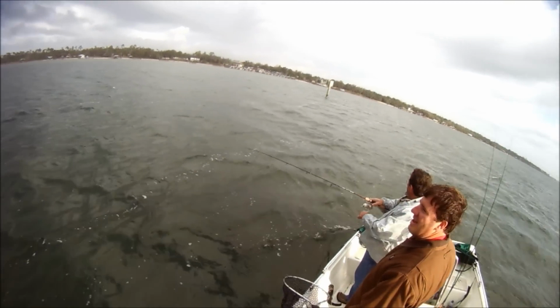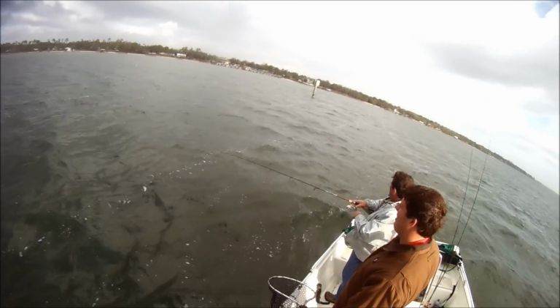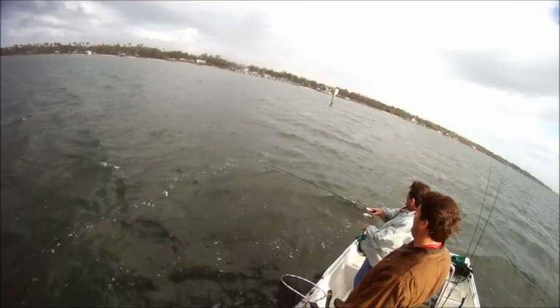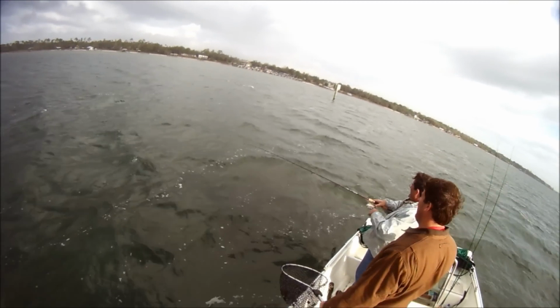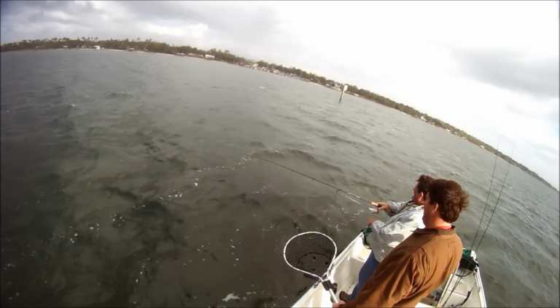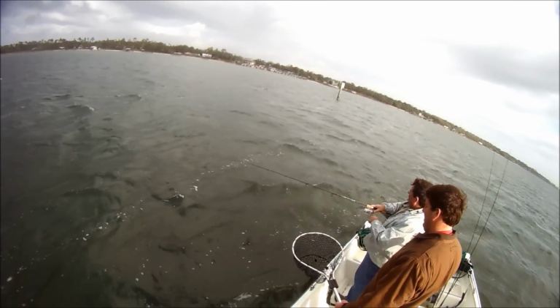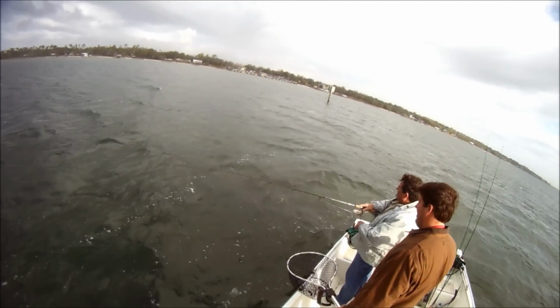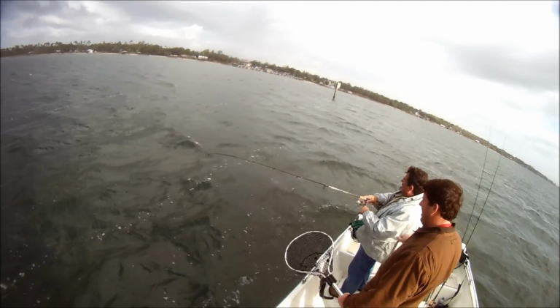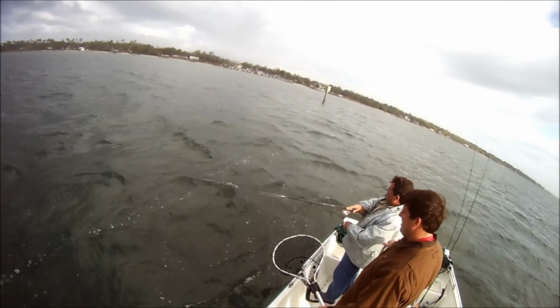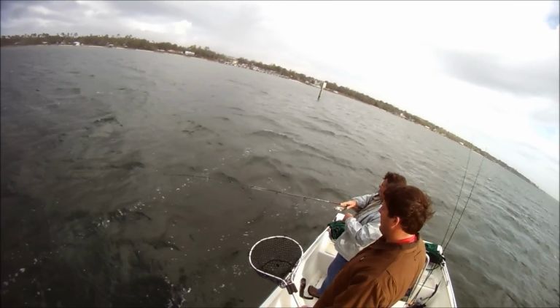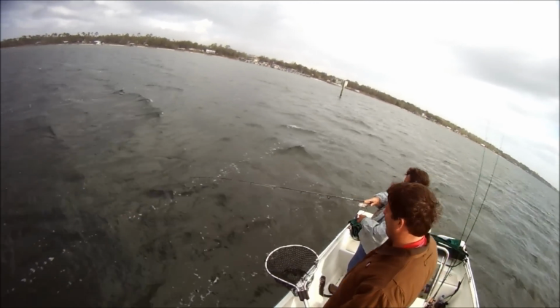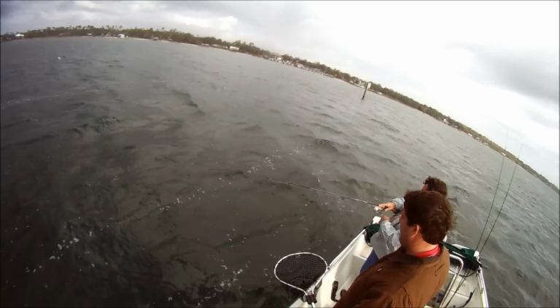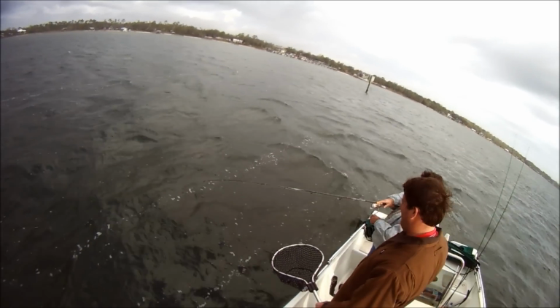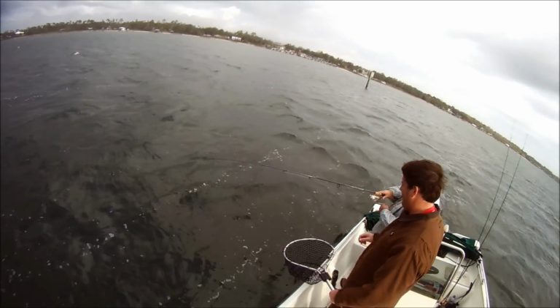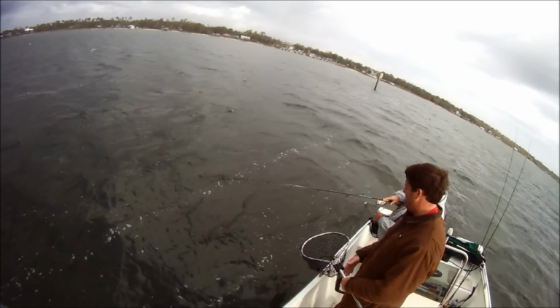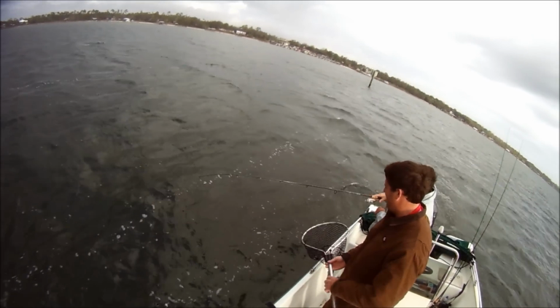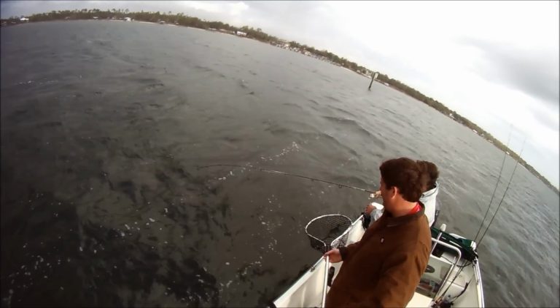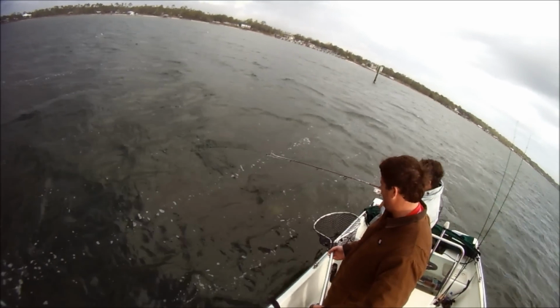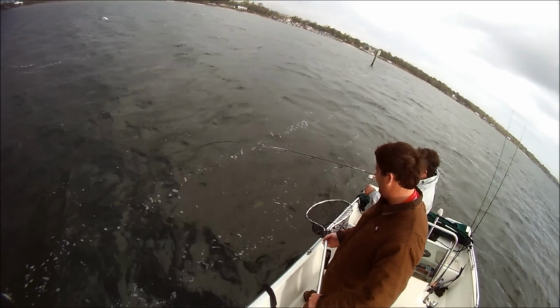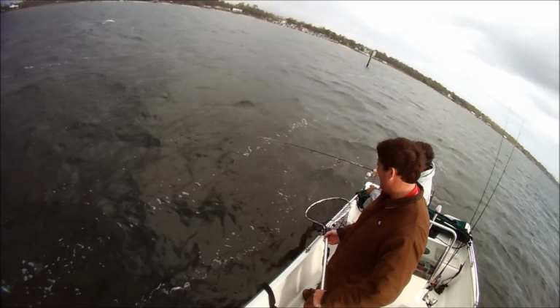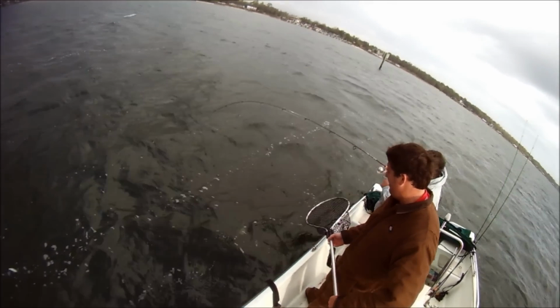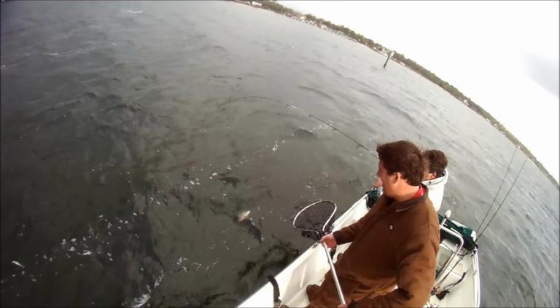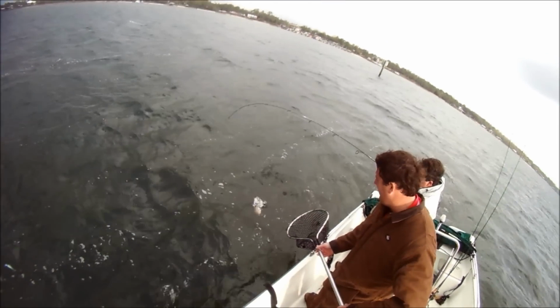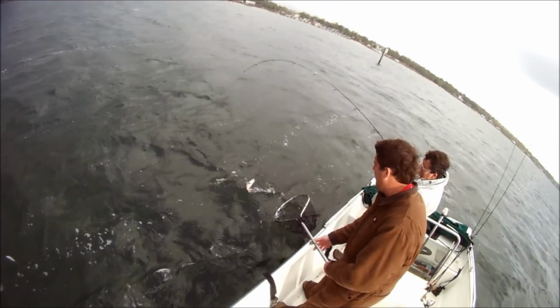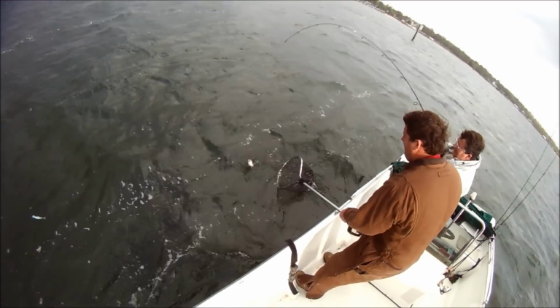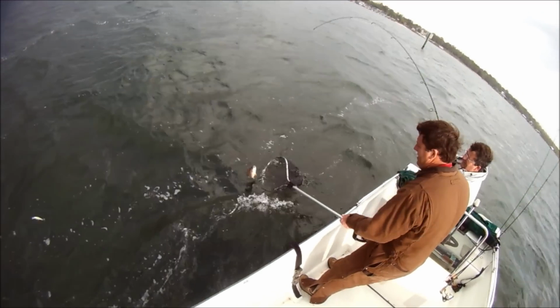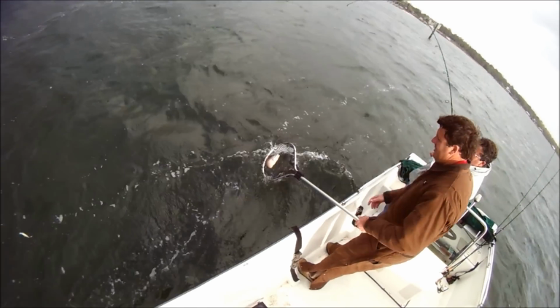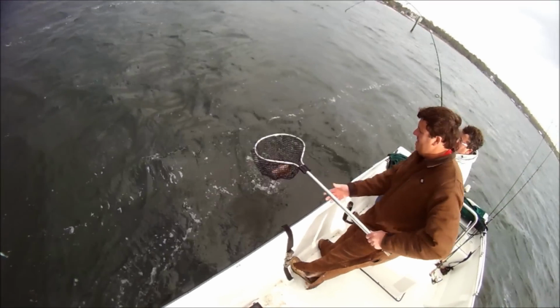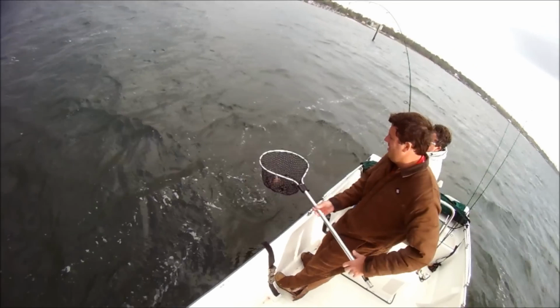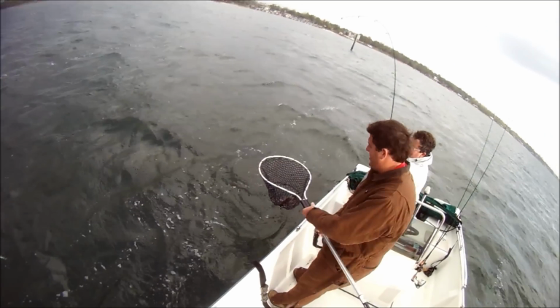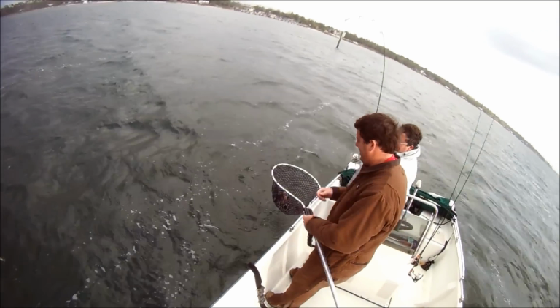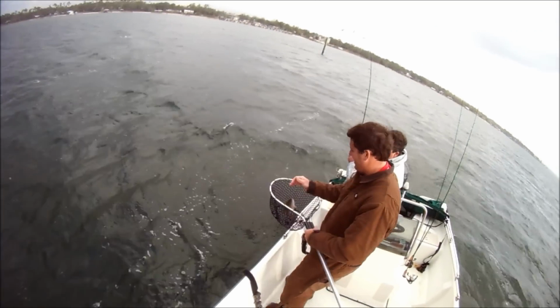I'm over here getting skunked, man. How do you even get skunked? I gotta get something going — they catch fish every third or fourth dive. Oh yeah, it's another one of them — that's a little black snapper. Is that big enough? I don't know.